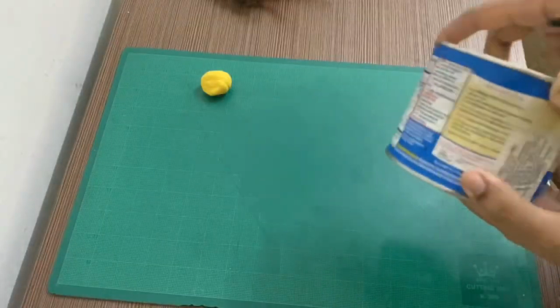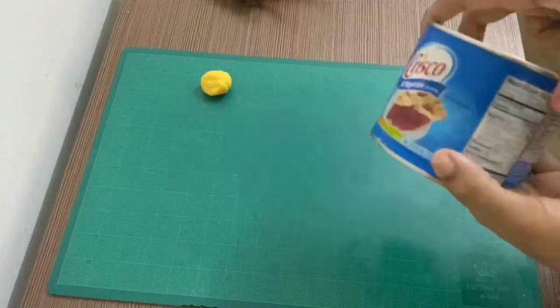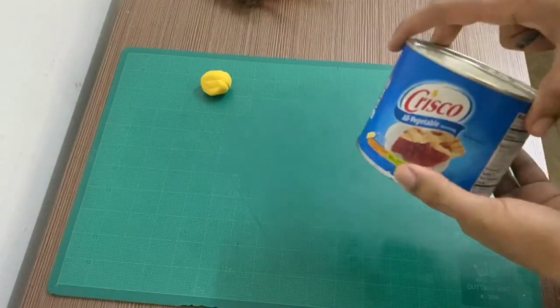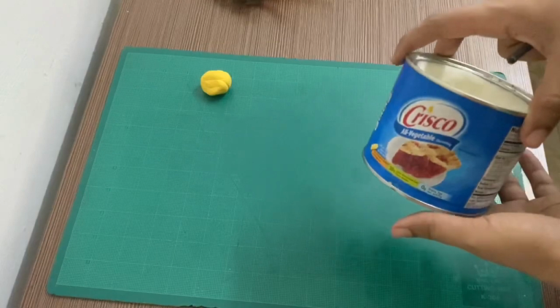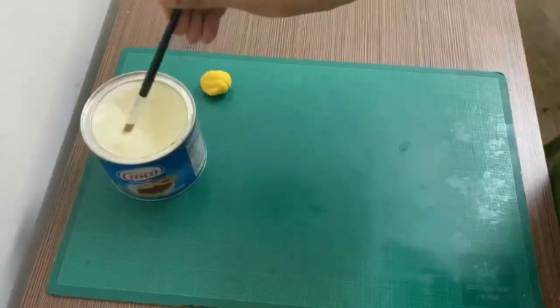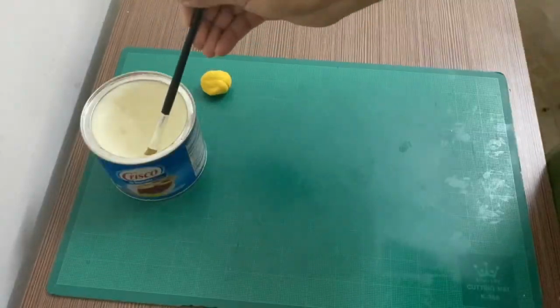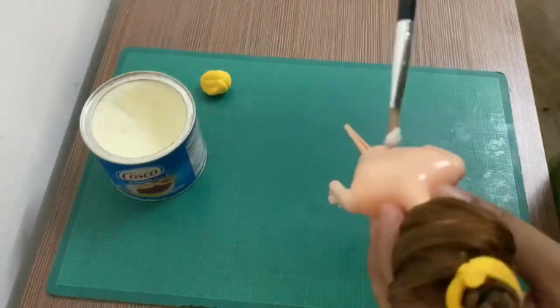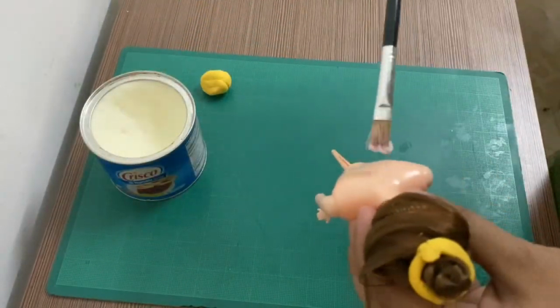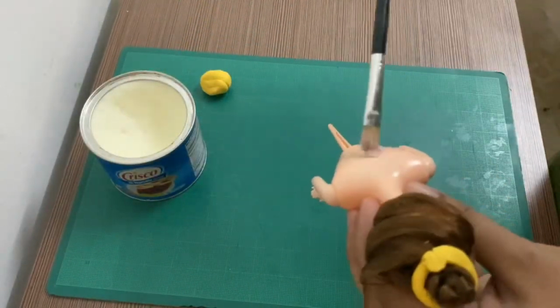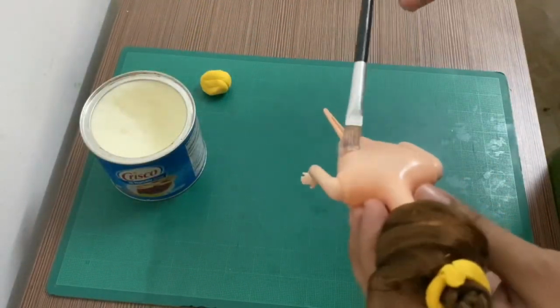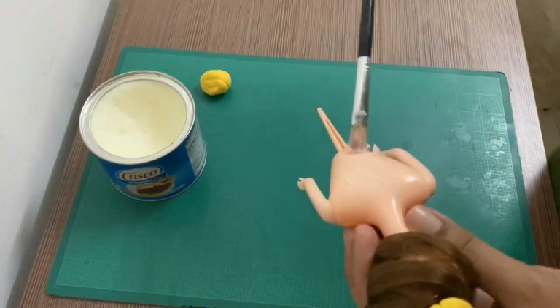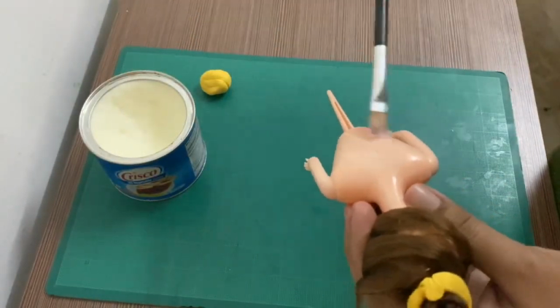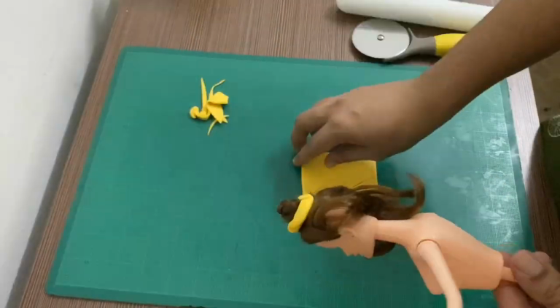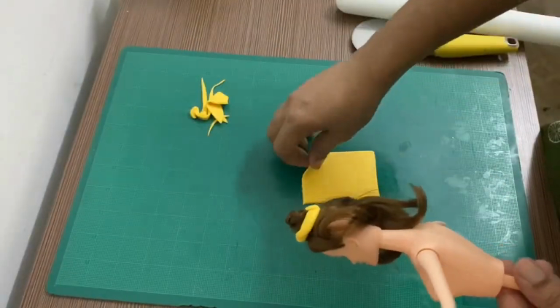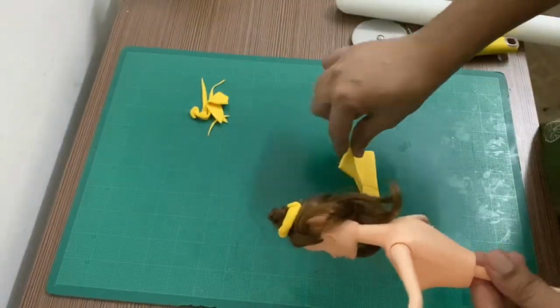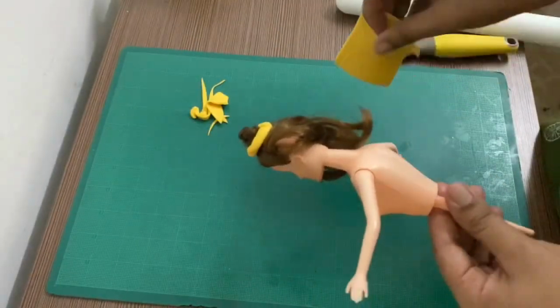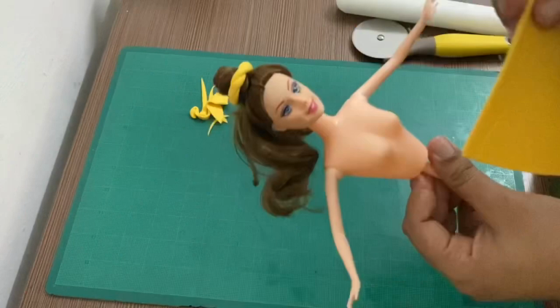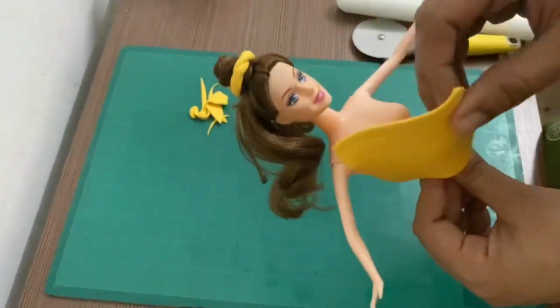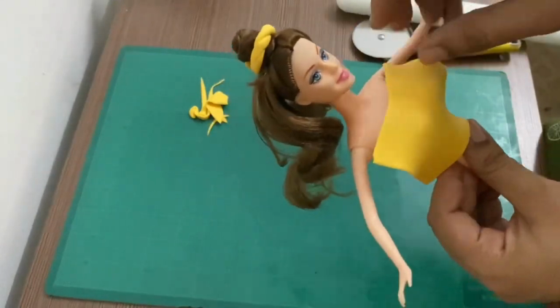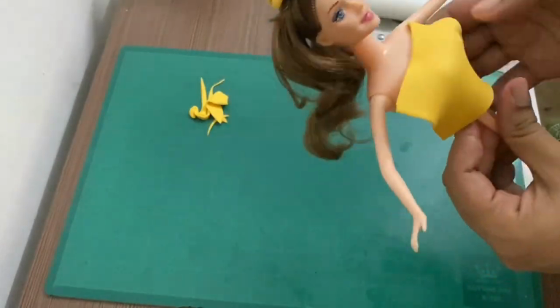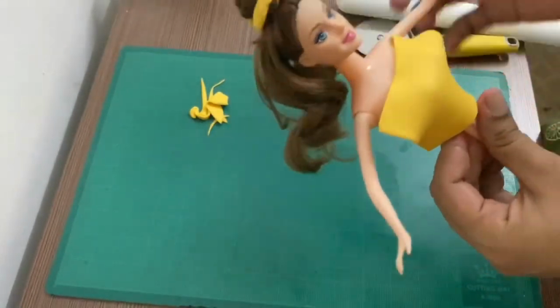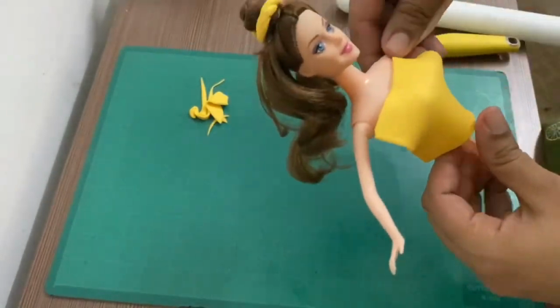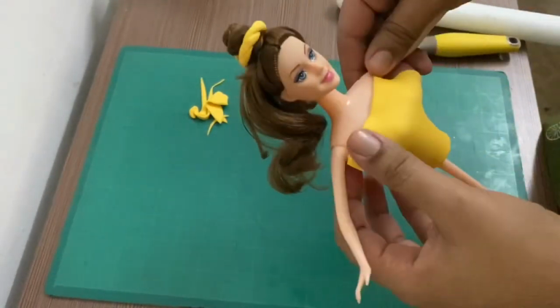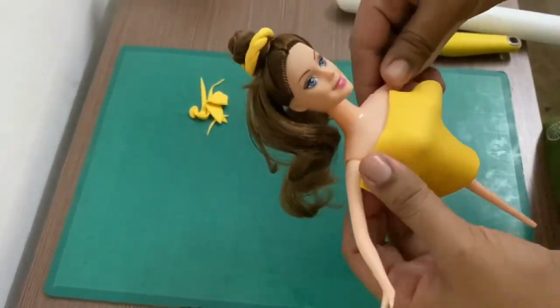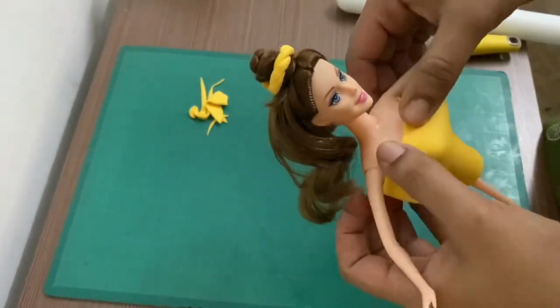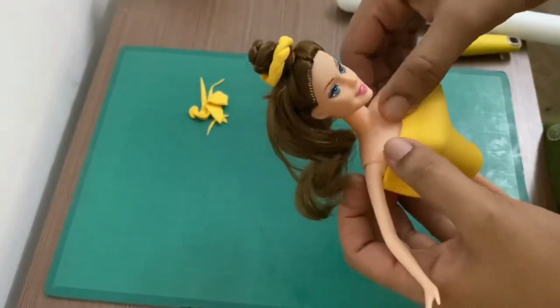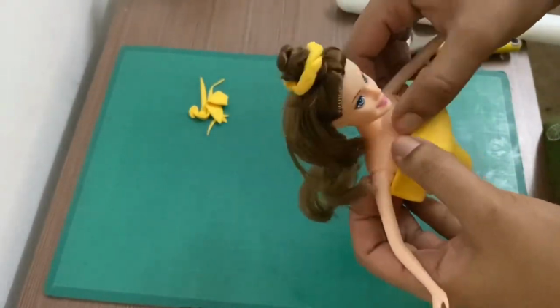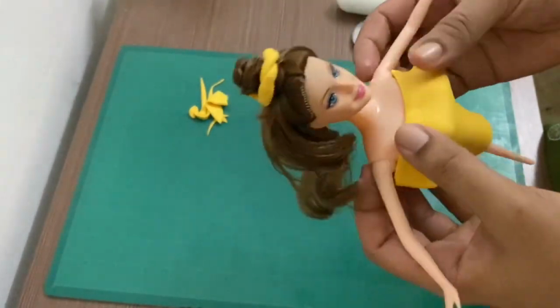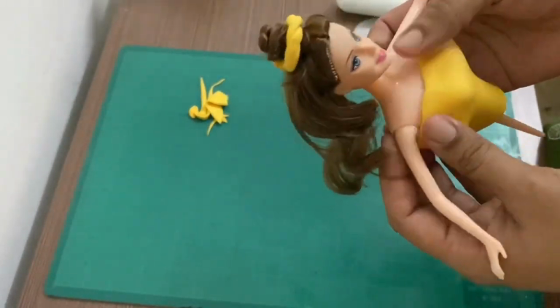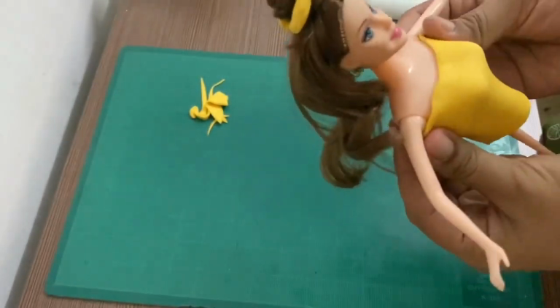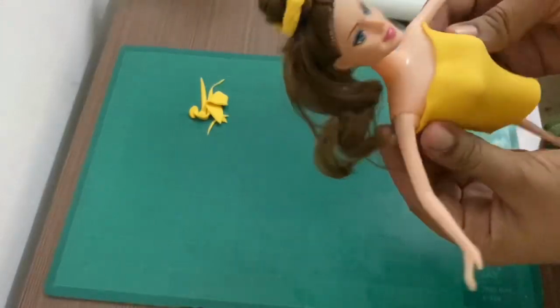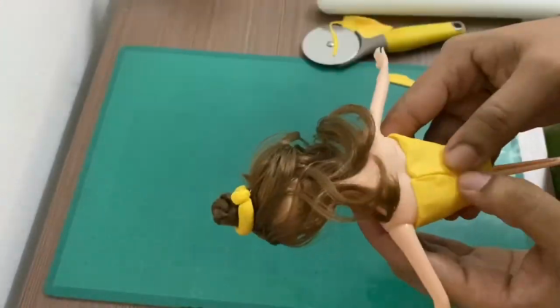Now we will put the dress on the doll. I have made this cake as Princess Belle, so I put the dress in the design of the dress.